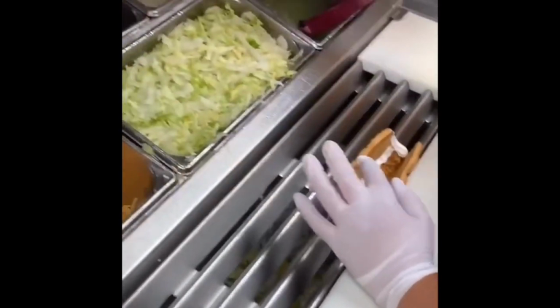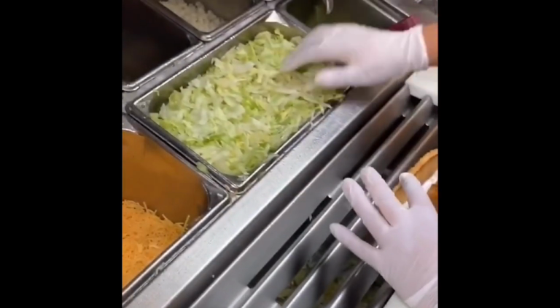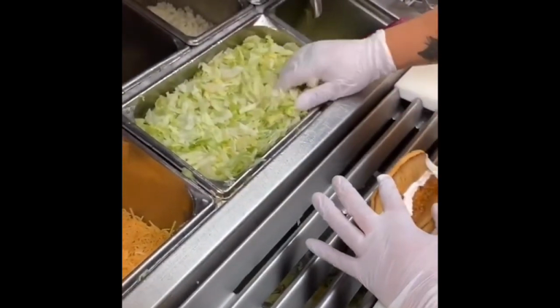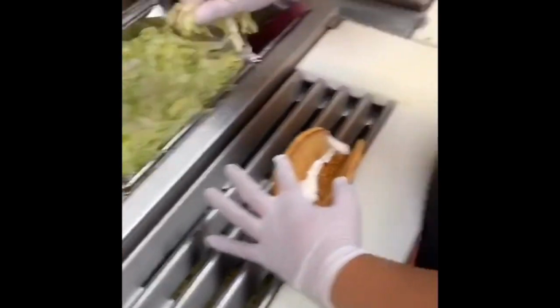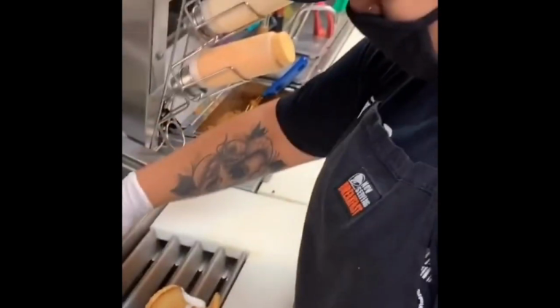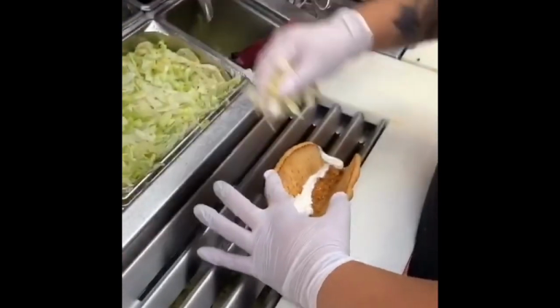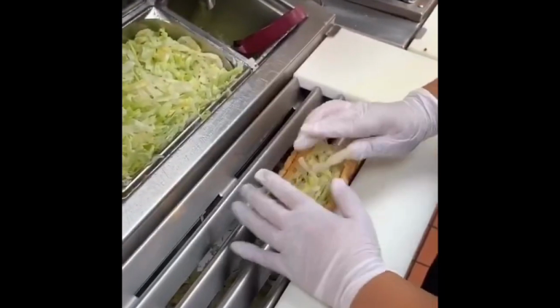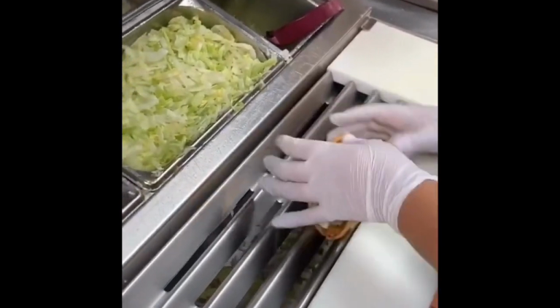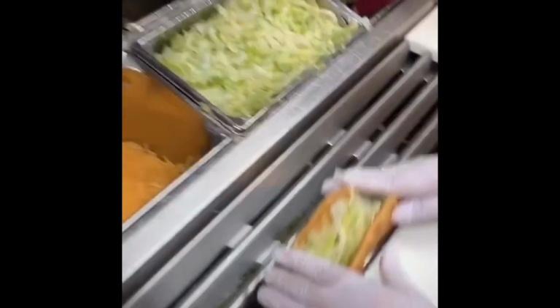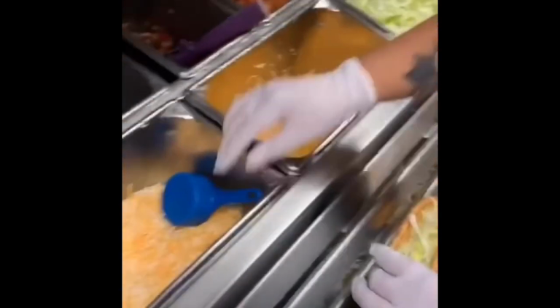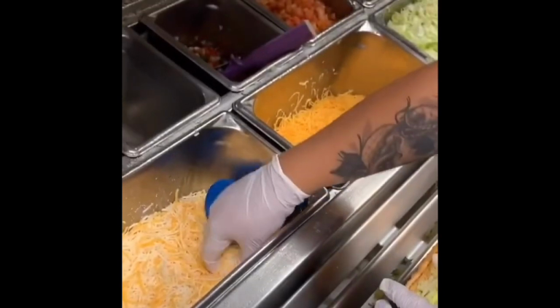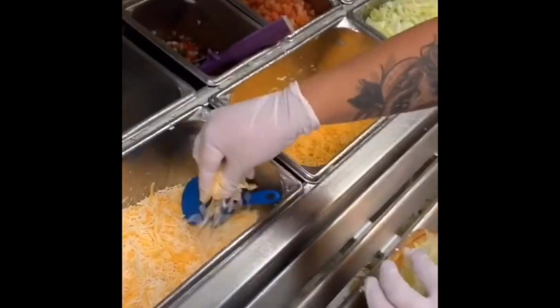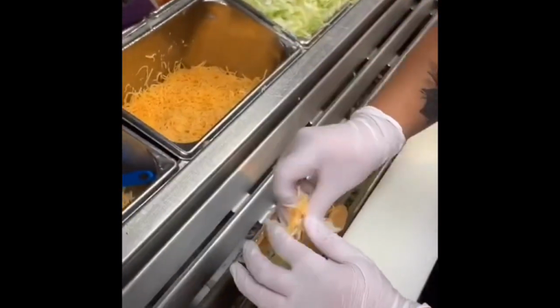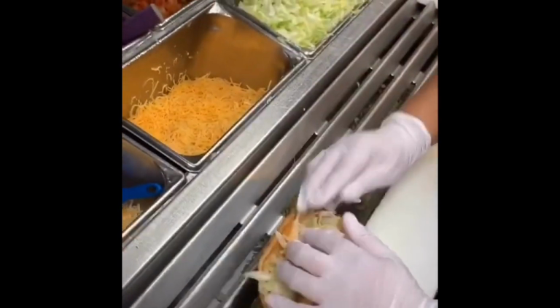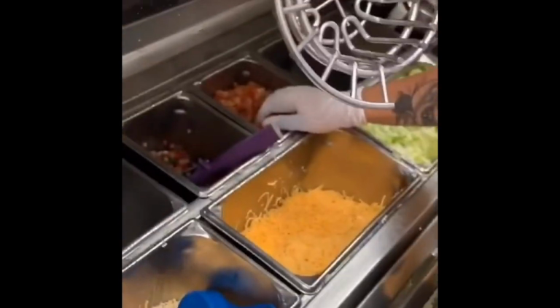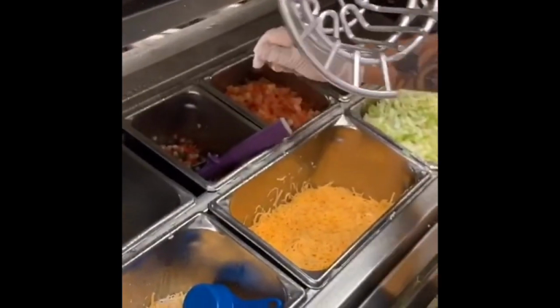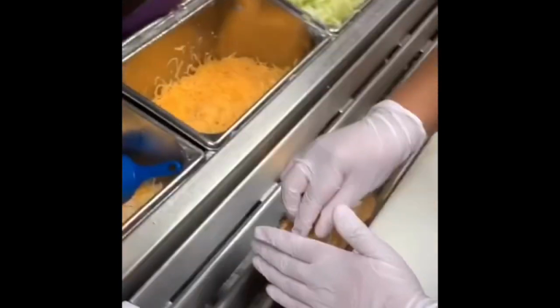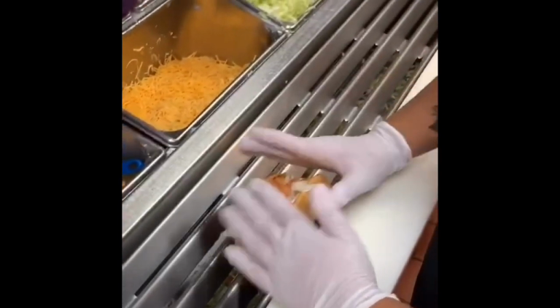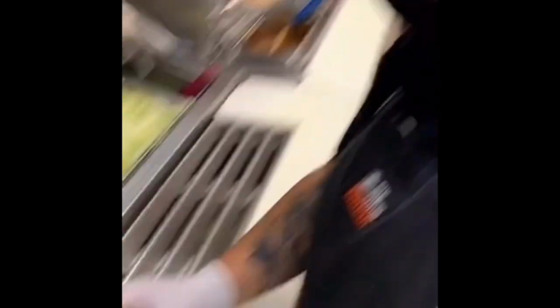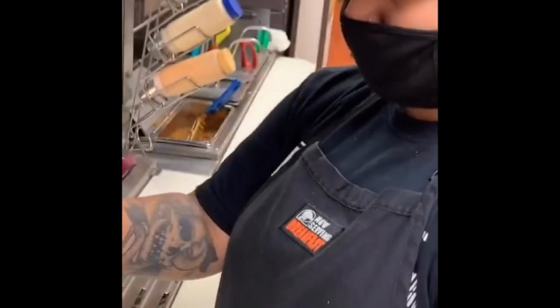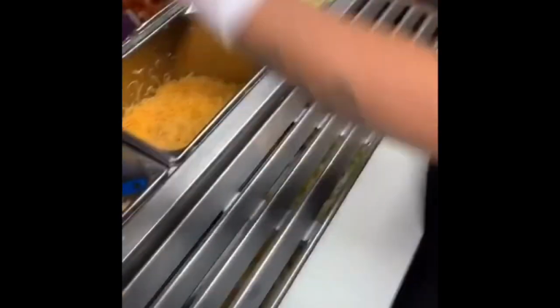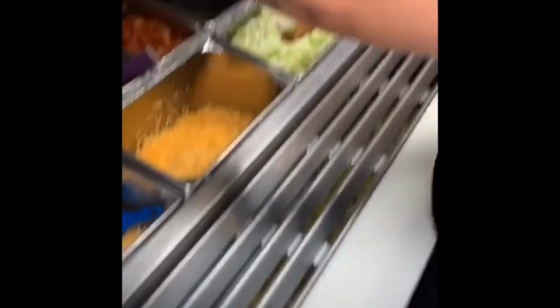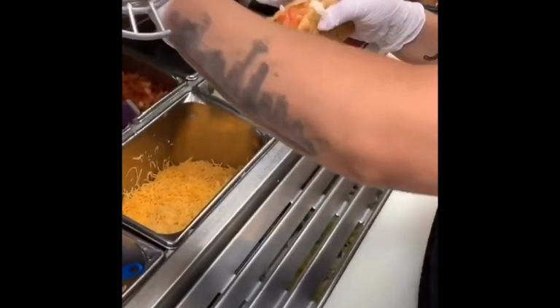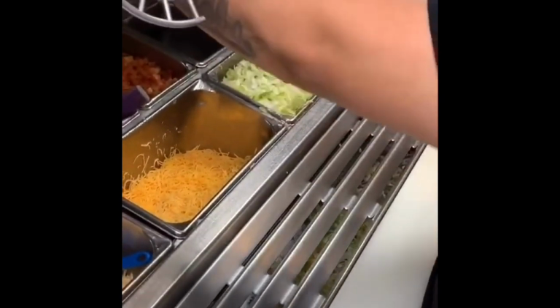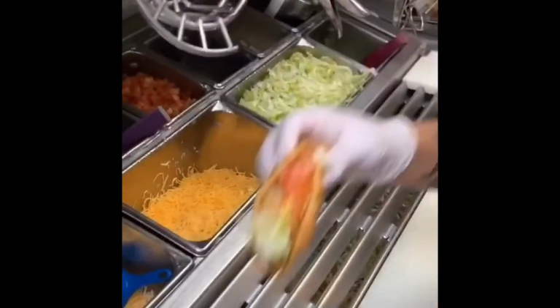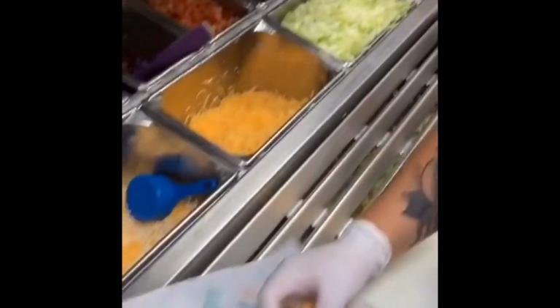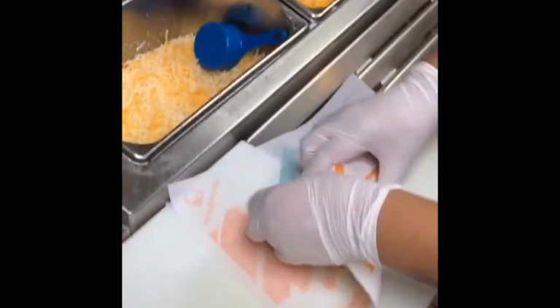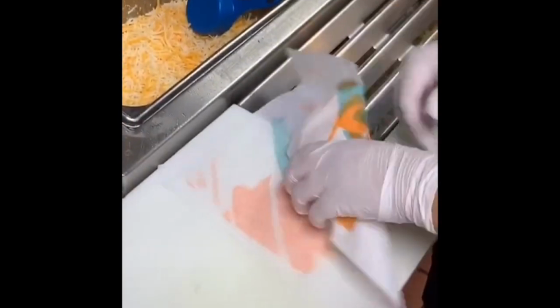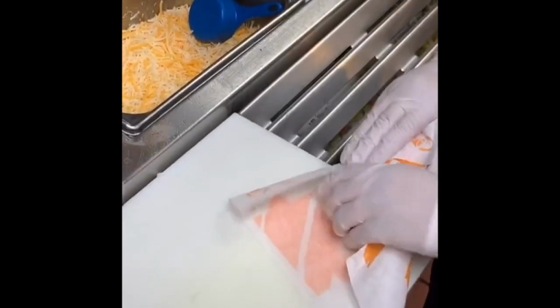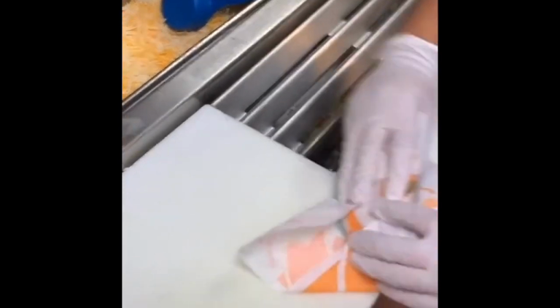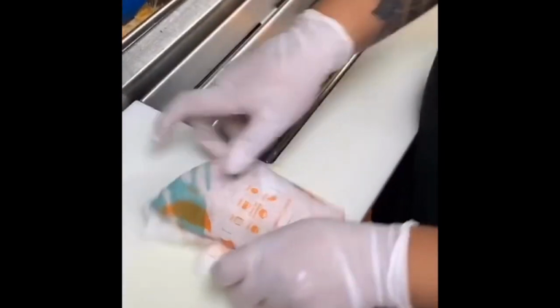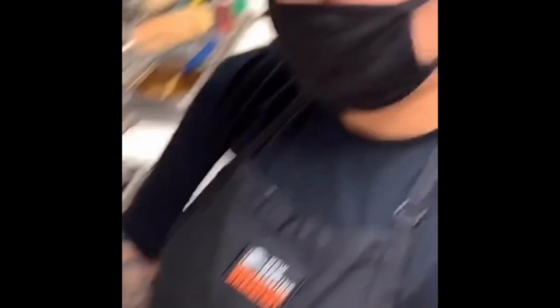Then reduced fat sour cream — Tabatha Brown, we love it. Lettuce right there, three cheese blend, a little tomato, because that's your business as Tabatha Brown would say. Look at how pretty that is. We're going to wrap it just like that — and that is a beef chalupa supreme.